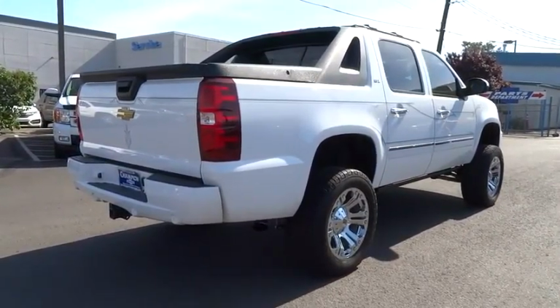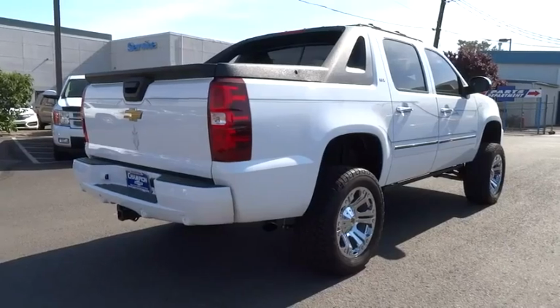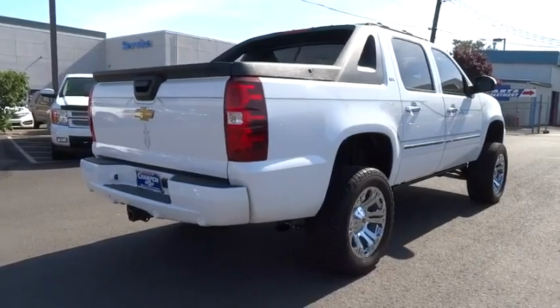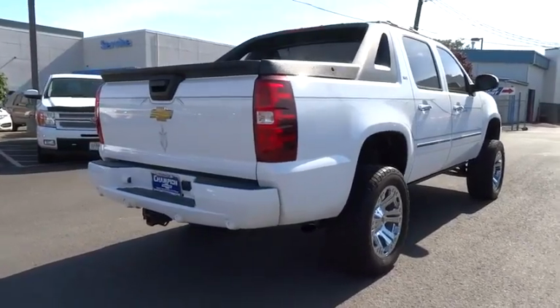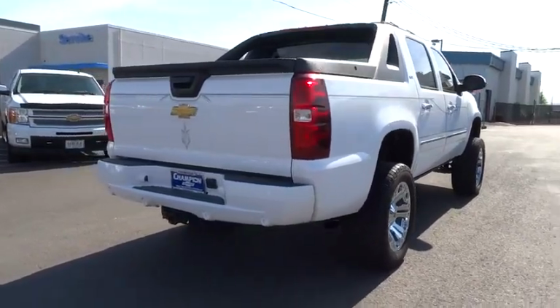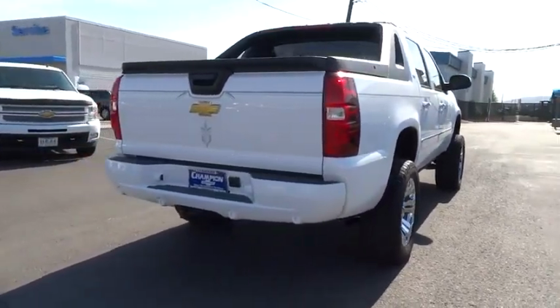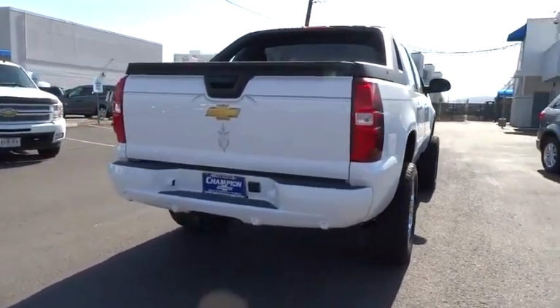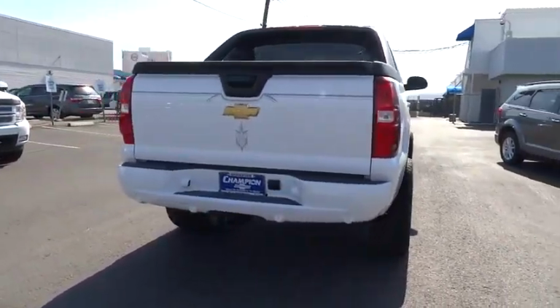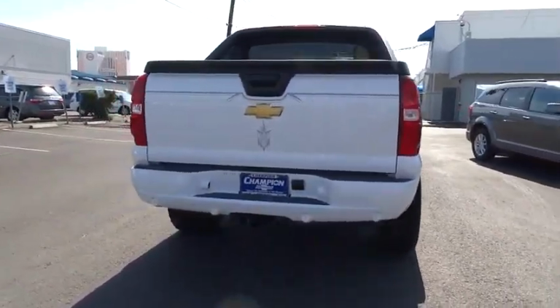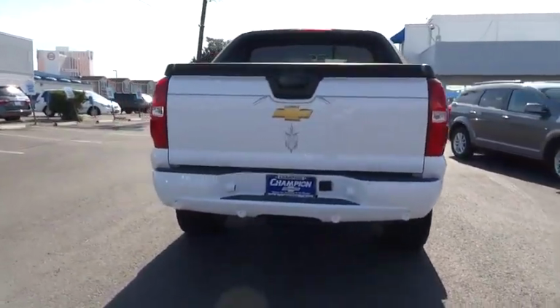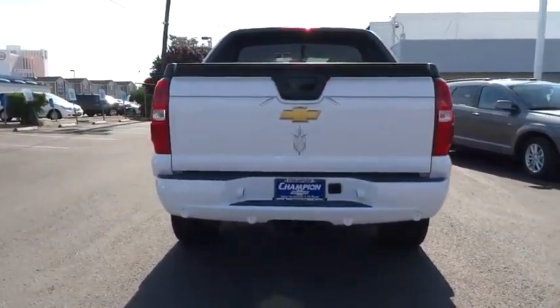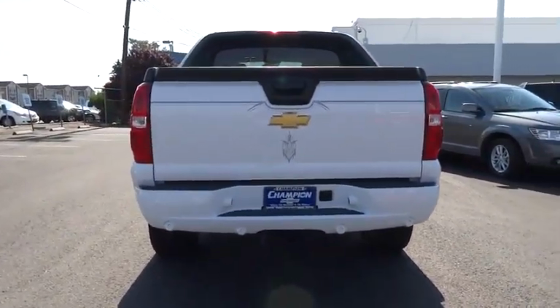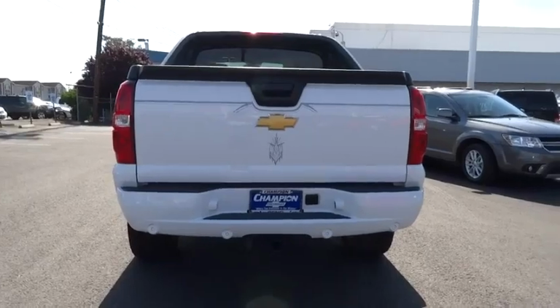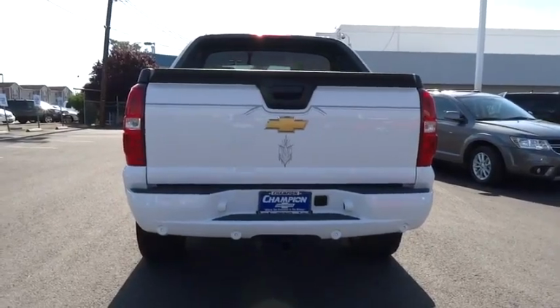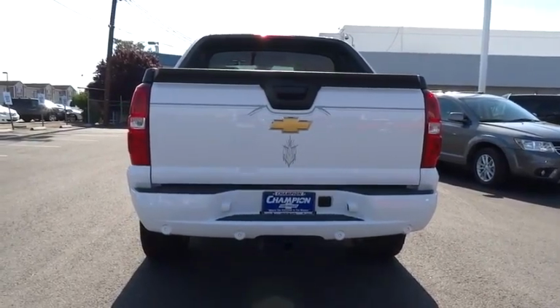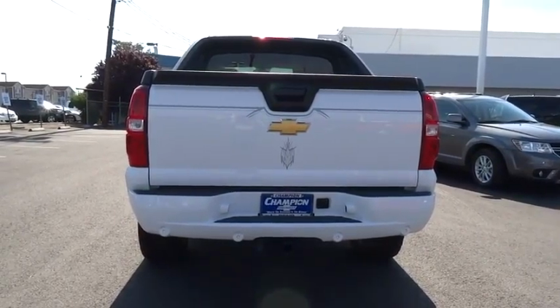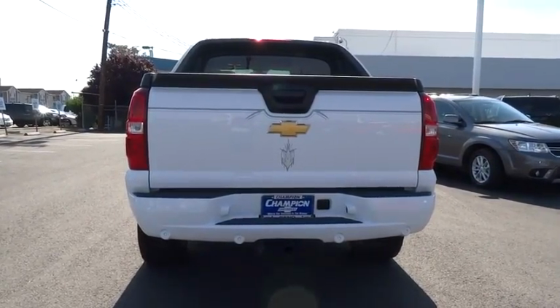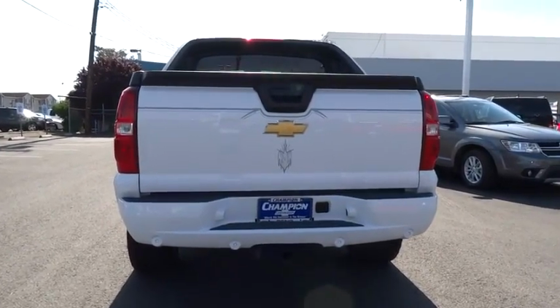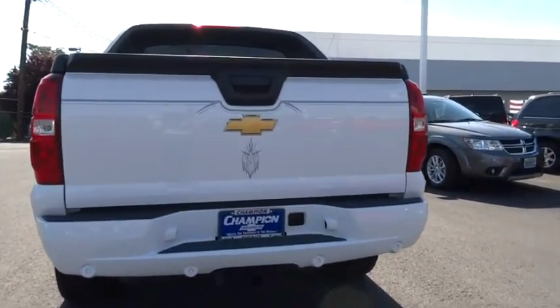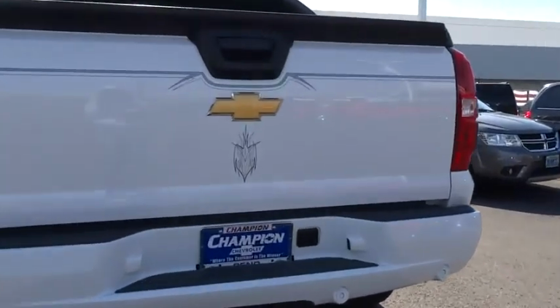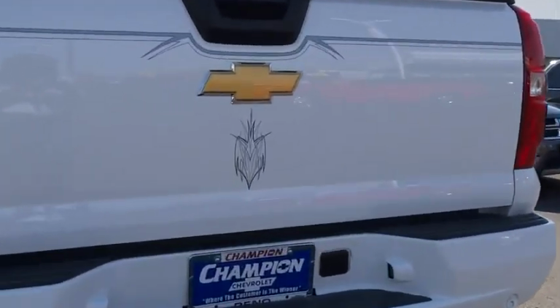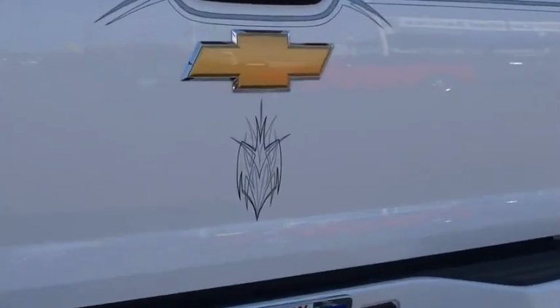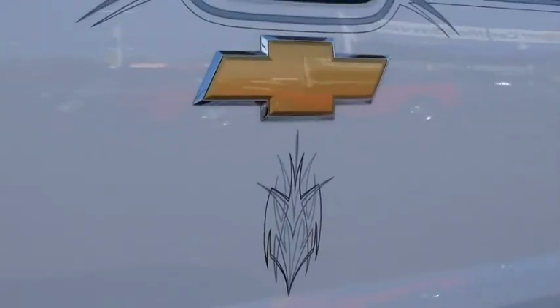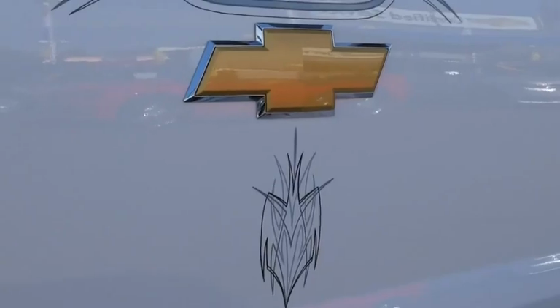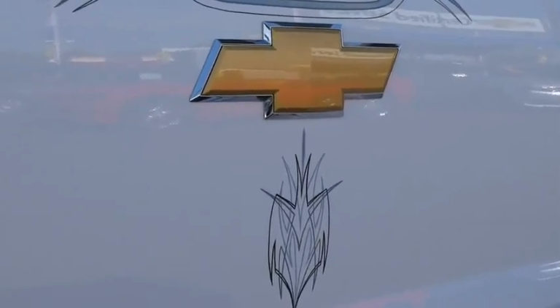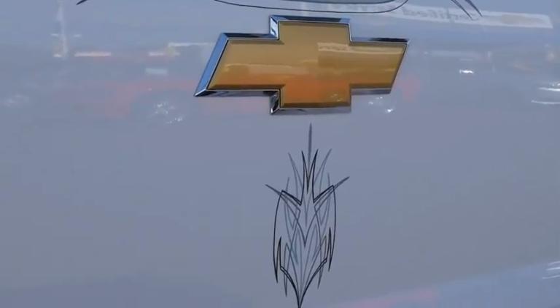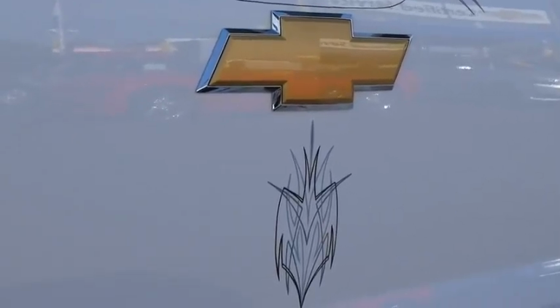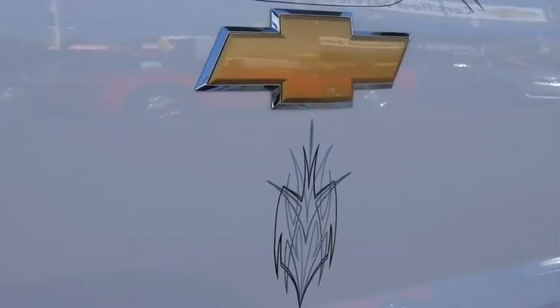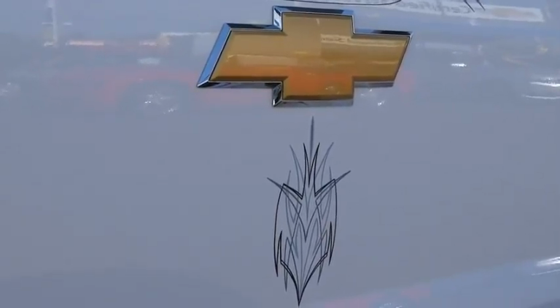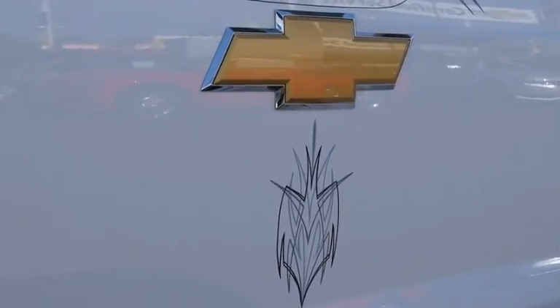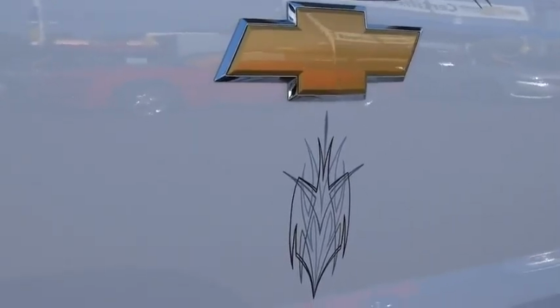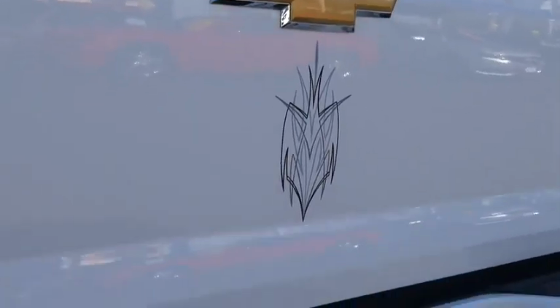Here are some of this vehicle's great options: navigation system, four-wheel drive, heated seats, traction control, air conditioning, front automatic stability control, keyless entry, cruise control, and auto dimming rear view mirror.